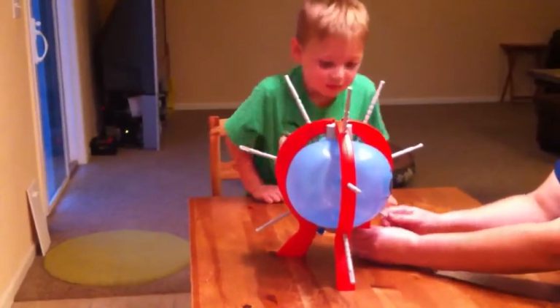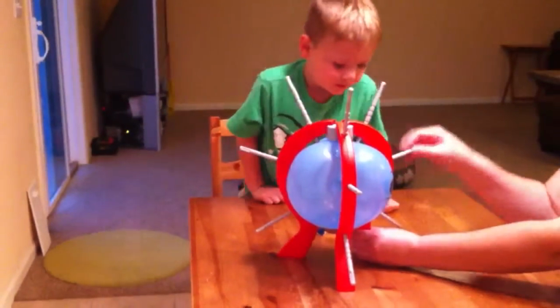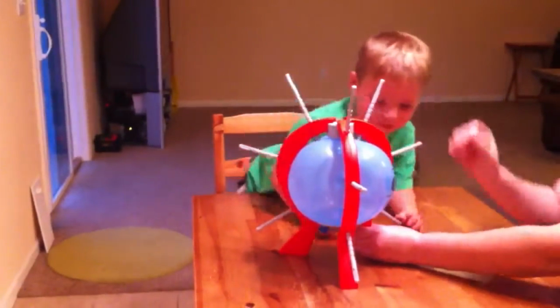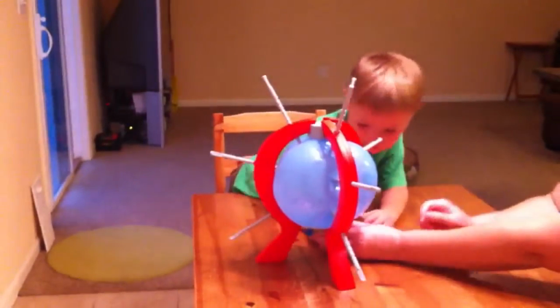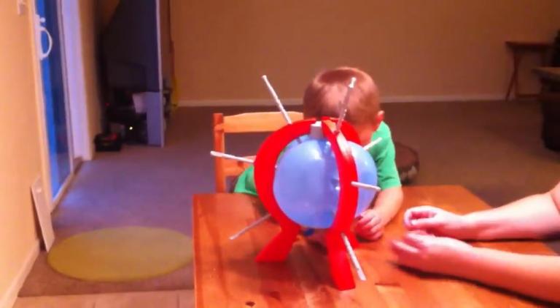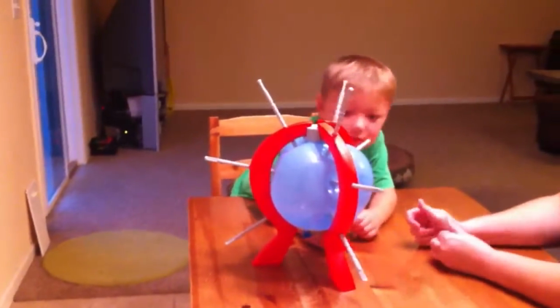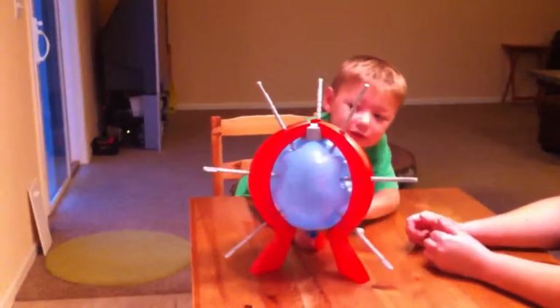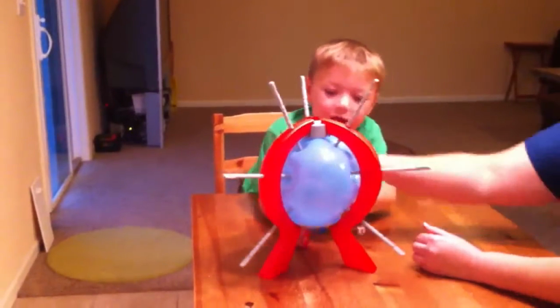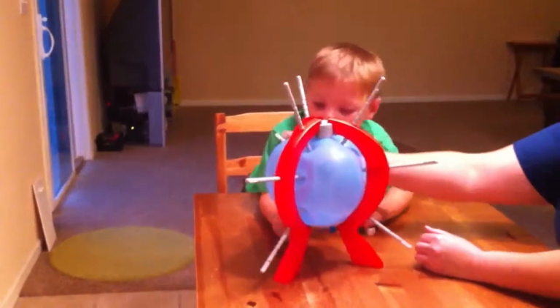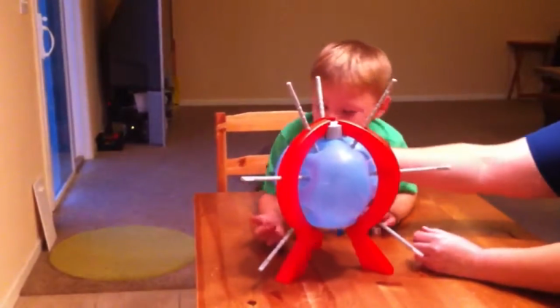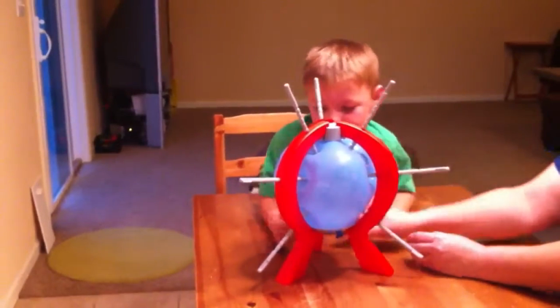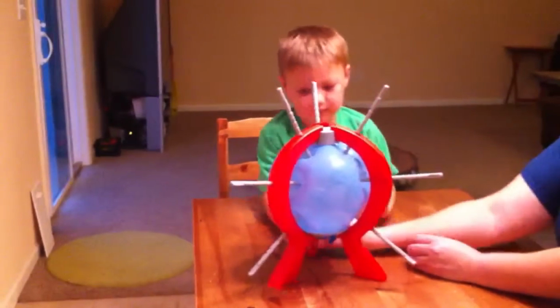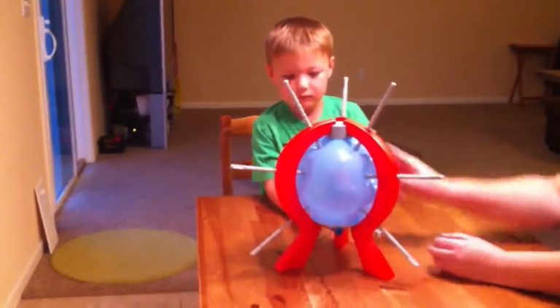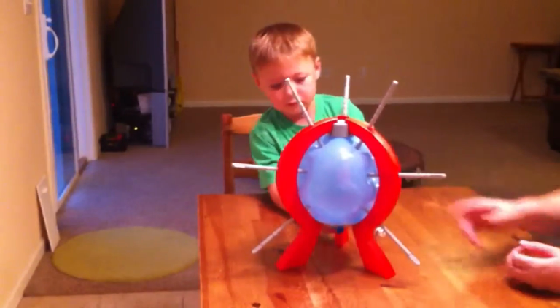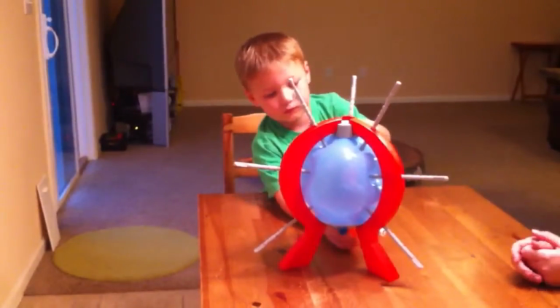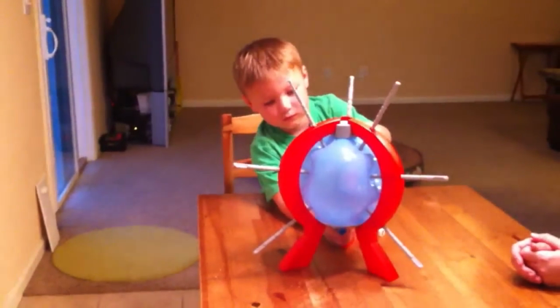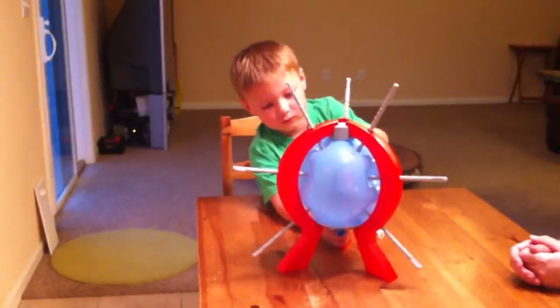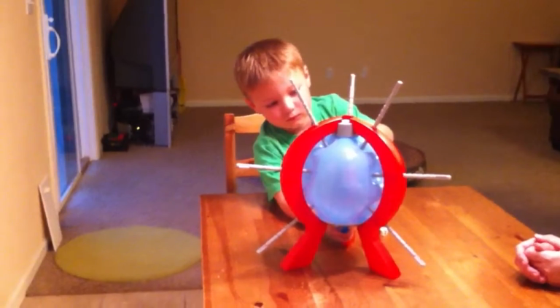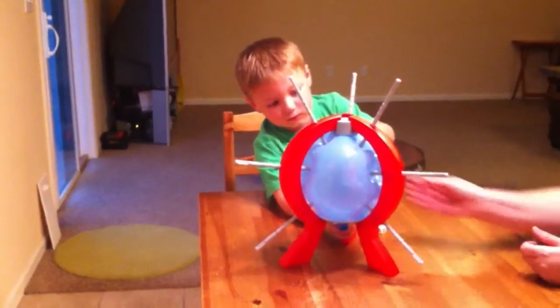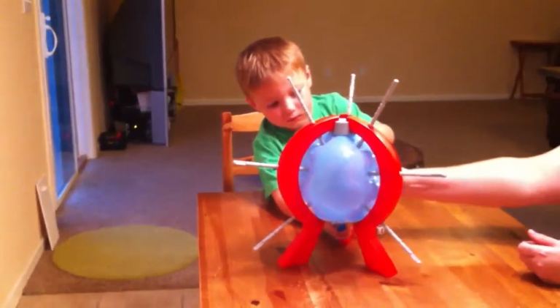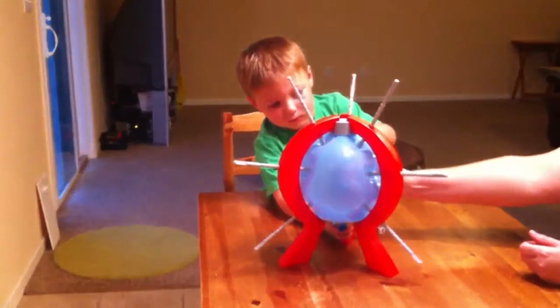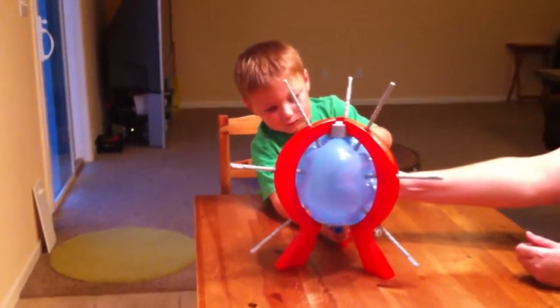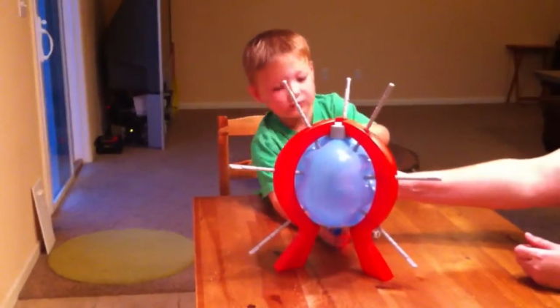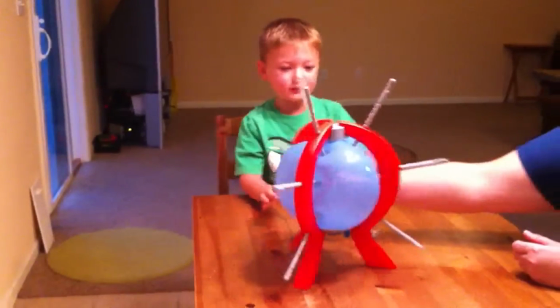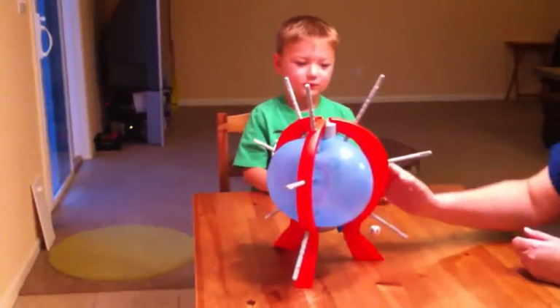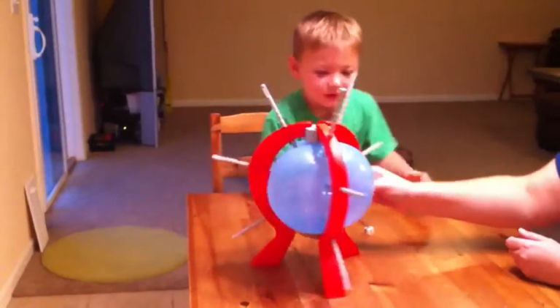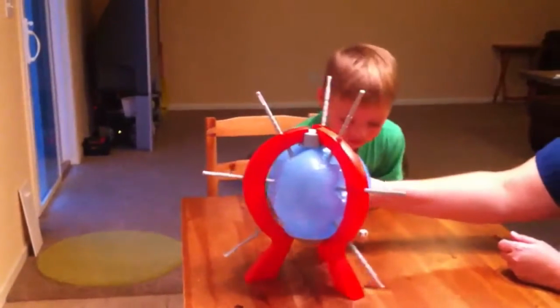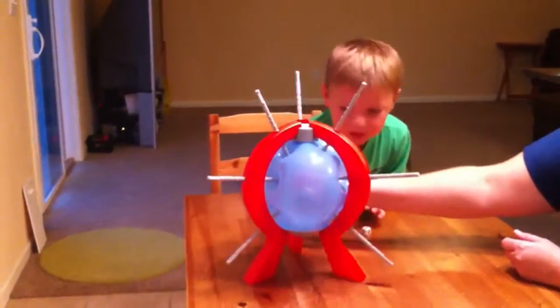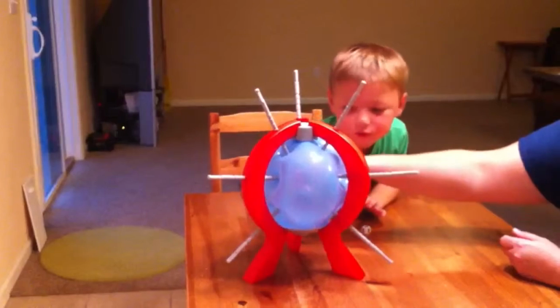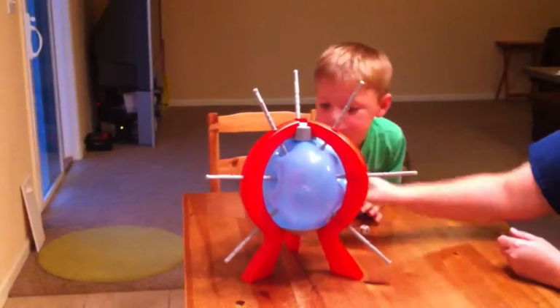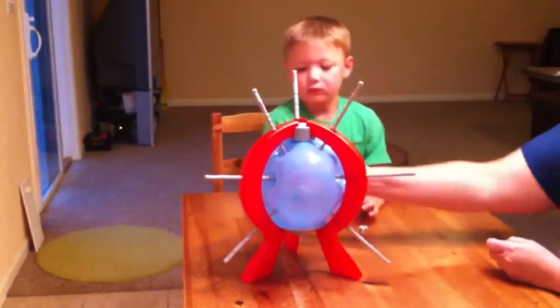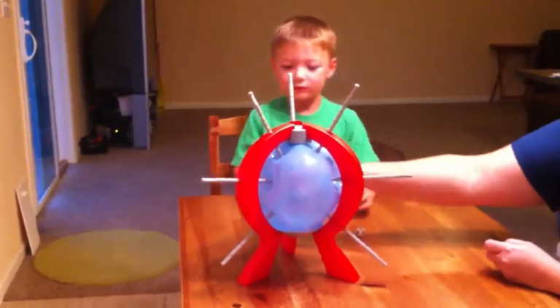Hold it here, like that, okay? Try that one right there. Hold it here with one hand and push it in gently until you hear it click. Now it's this one. That was two. One more. Try that one.